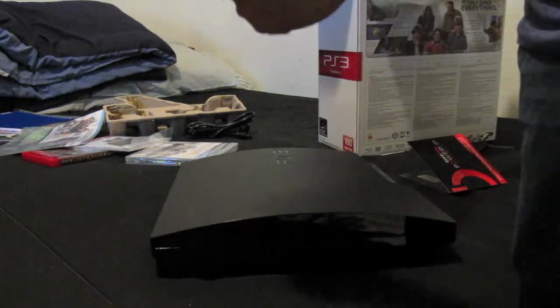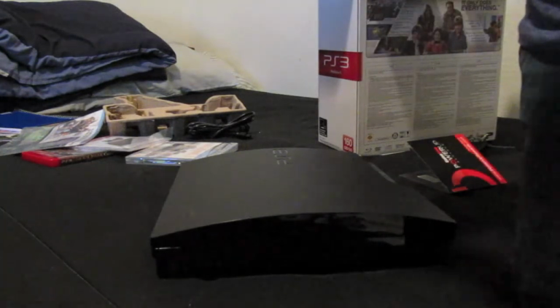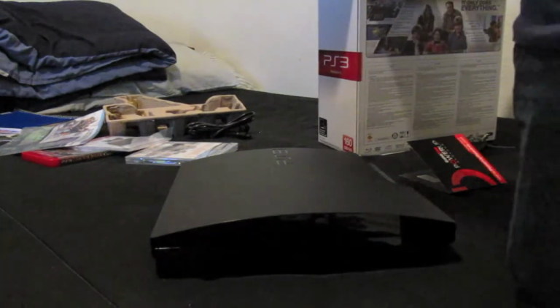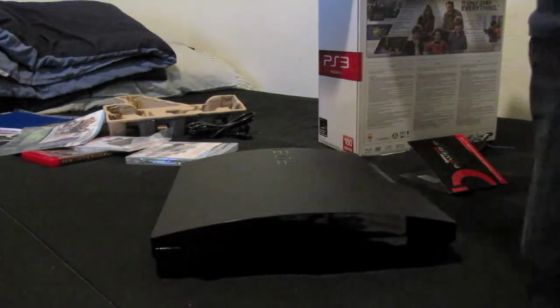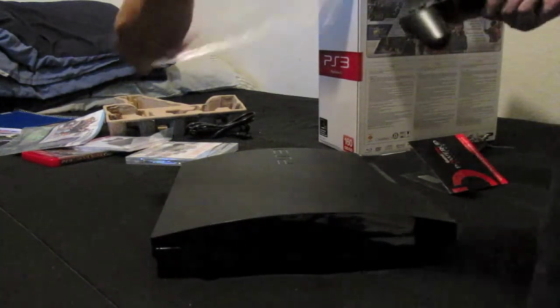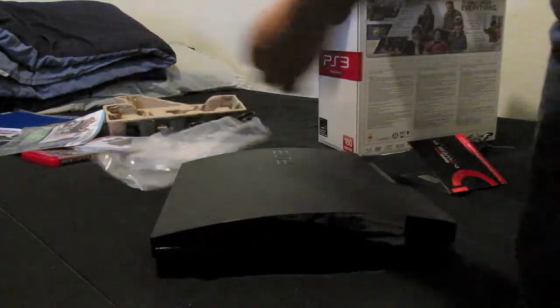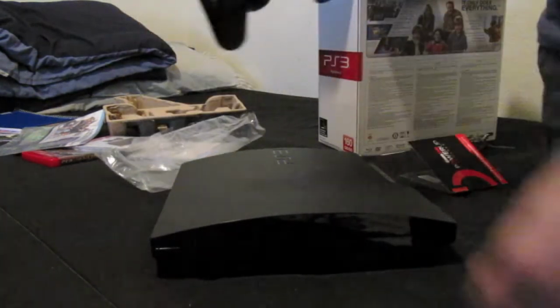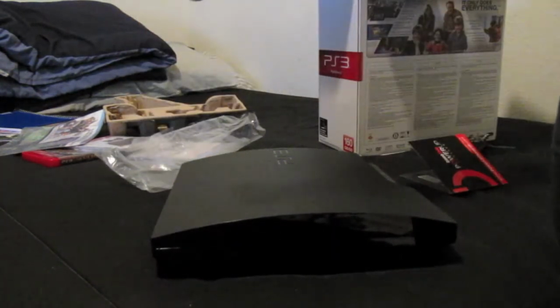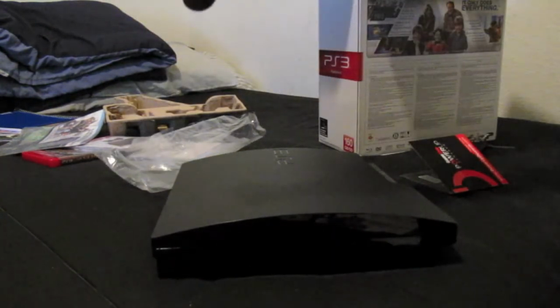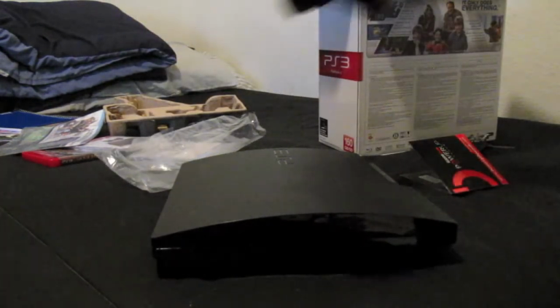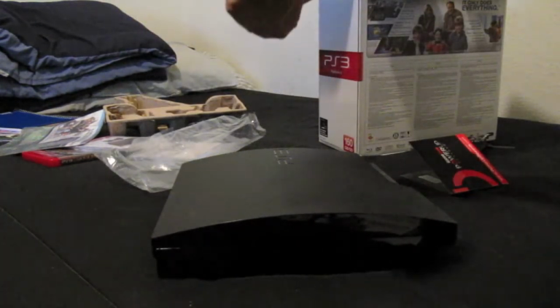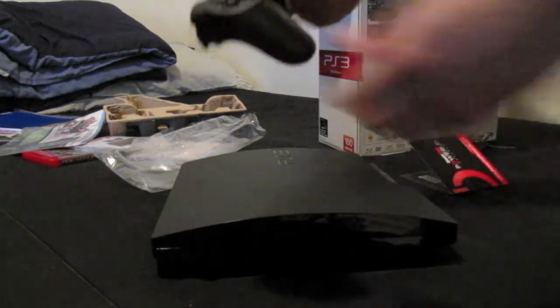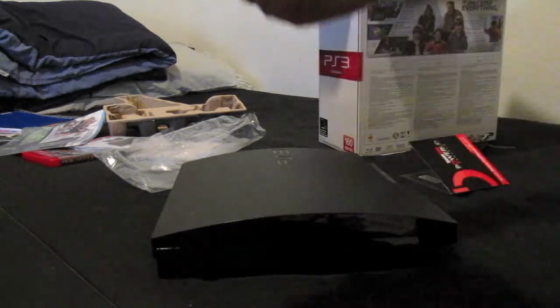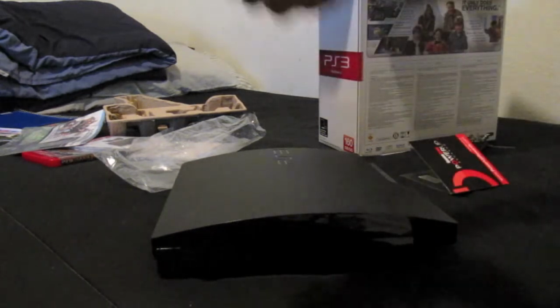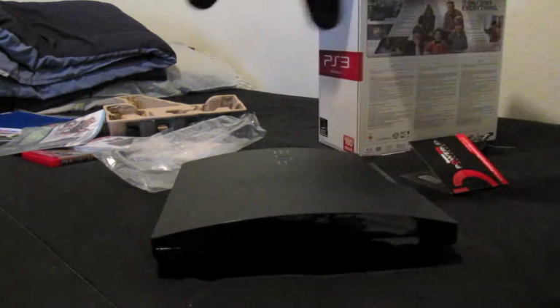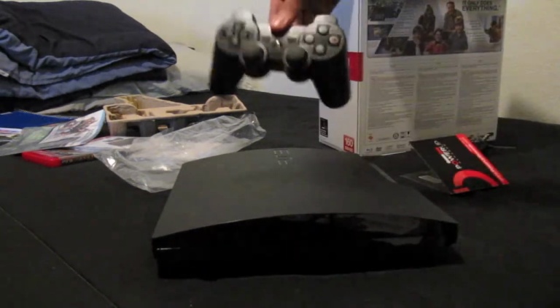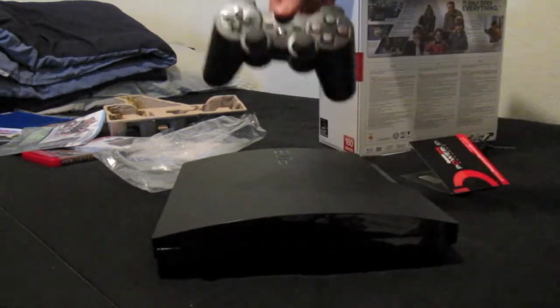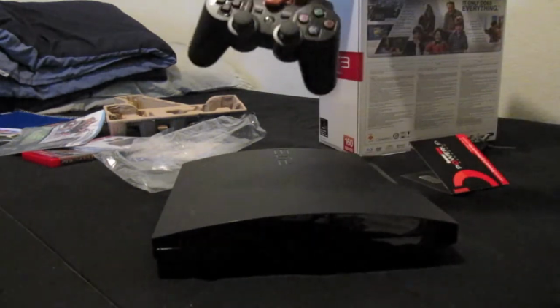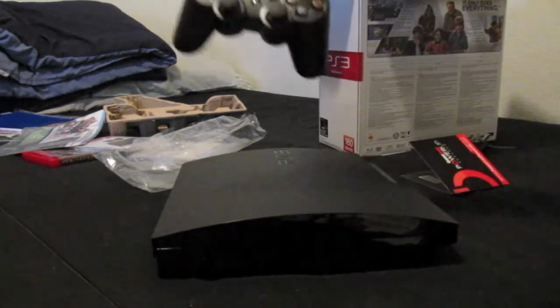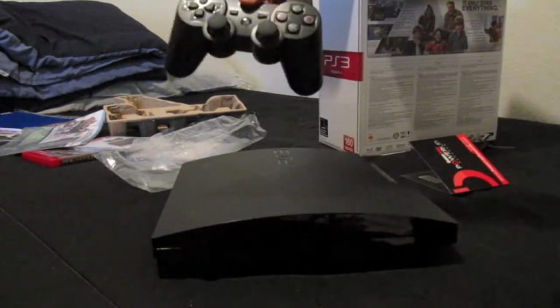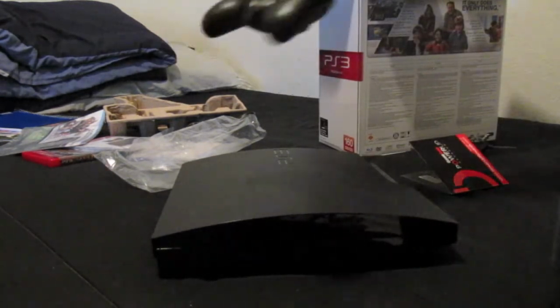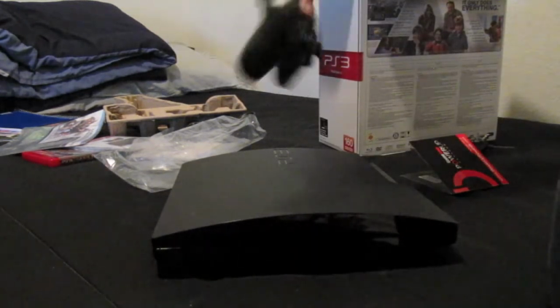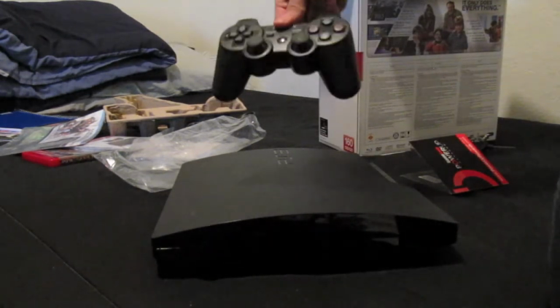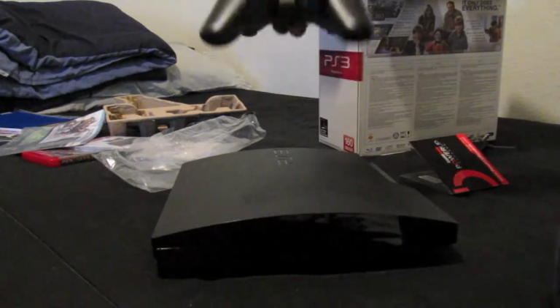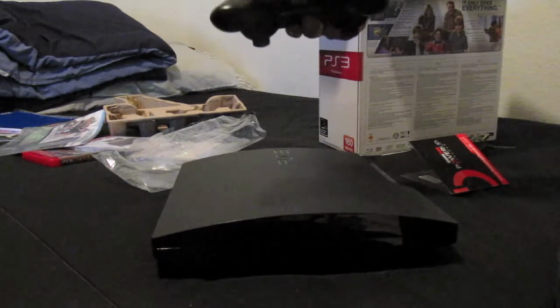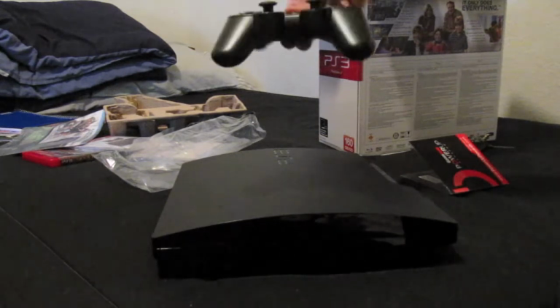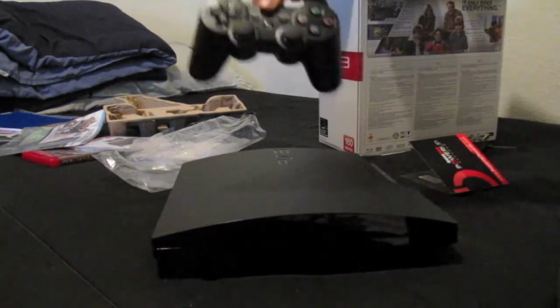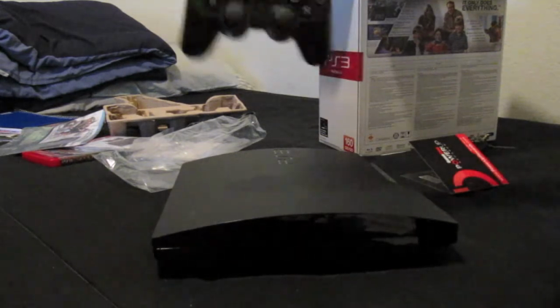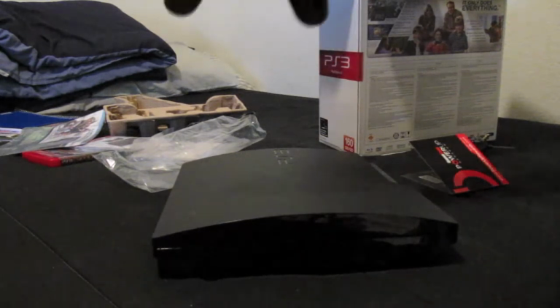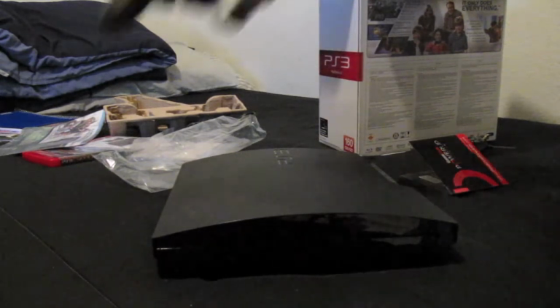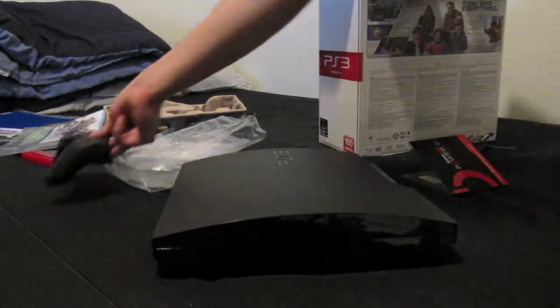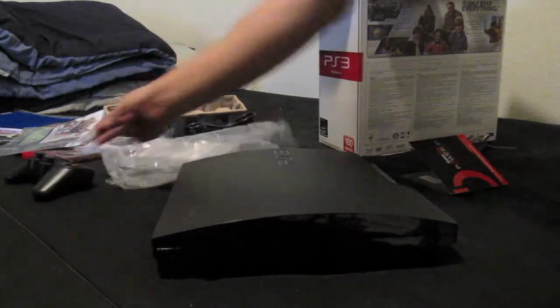It comes with a Sony DualShock 3 six-axis controller. This one is going to be for sale since I already have two controllers — if you want to buy it, hit me up. It's brand new, I'm not even going to use it.